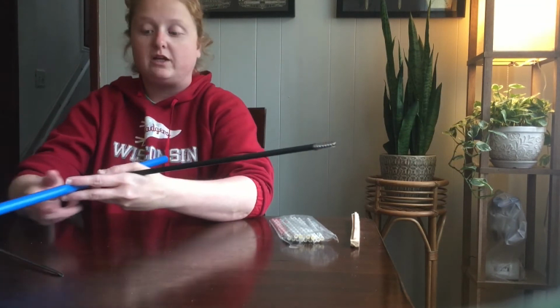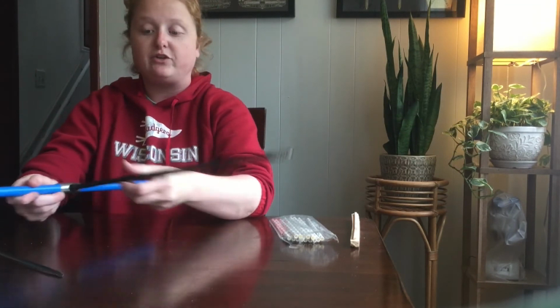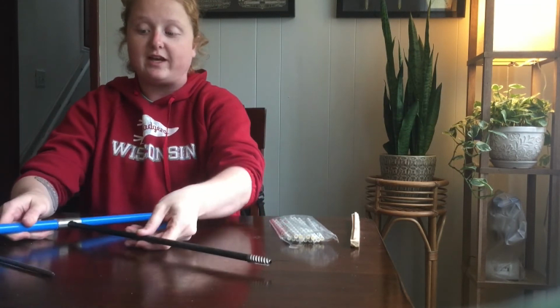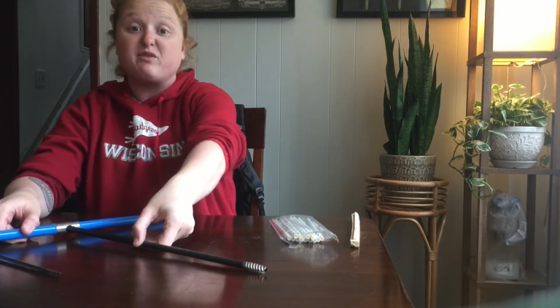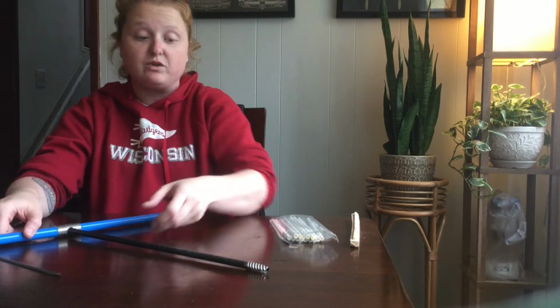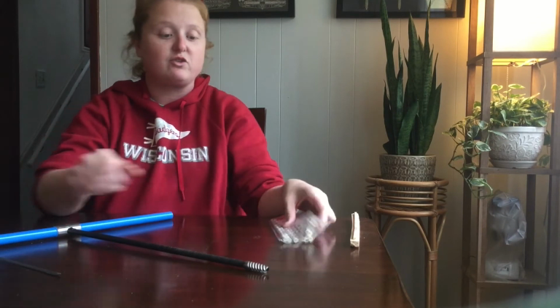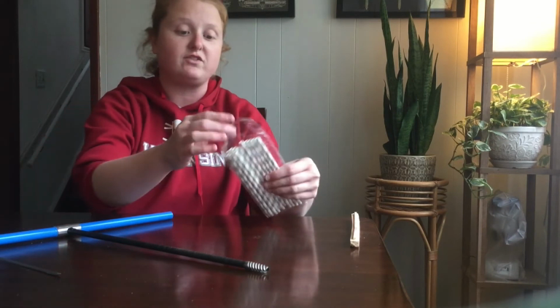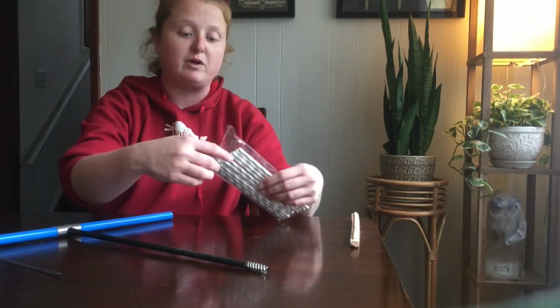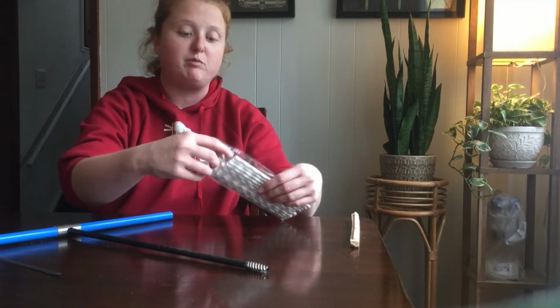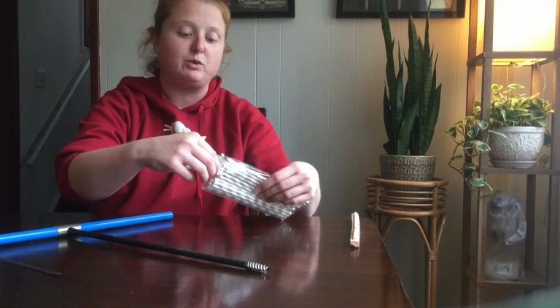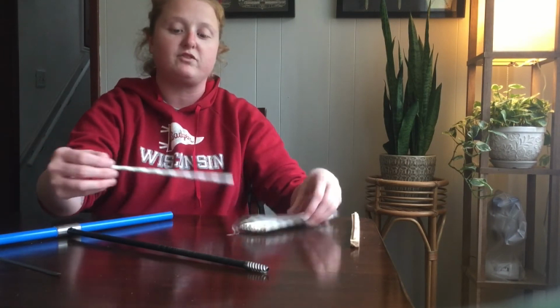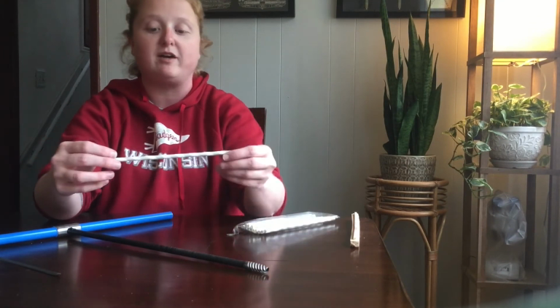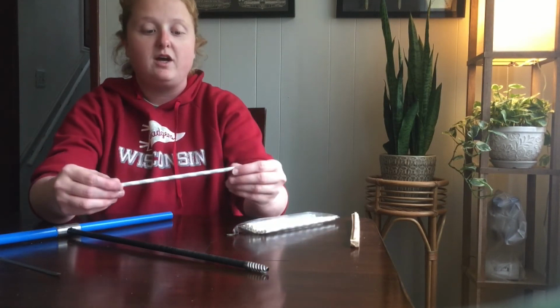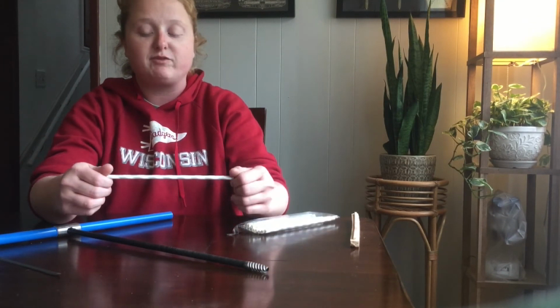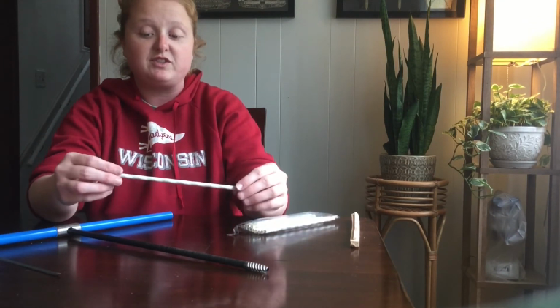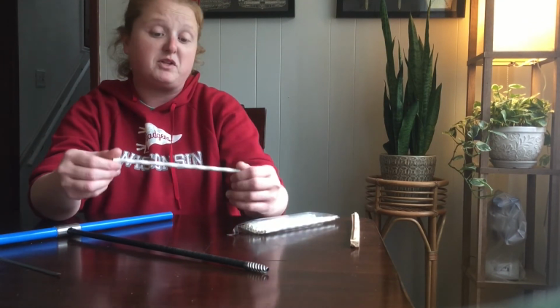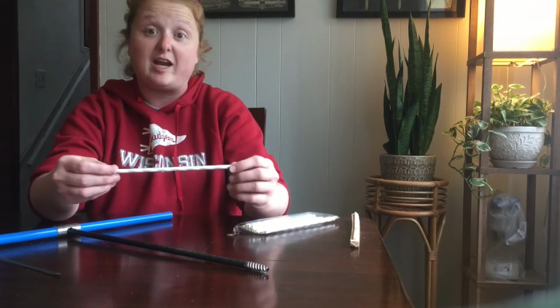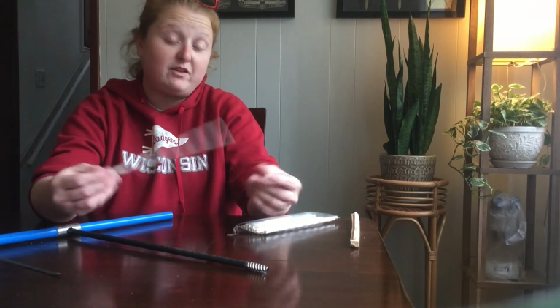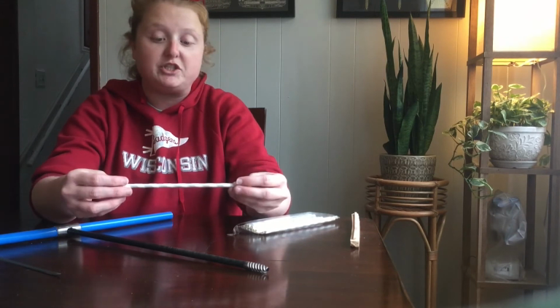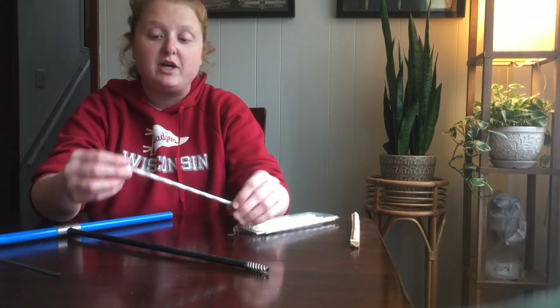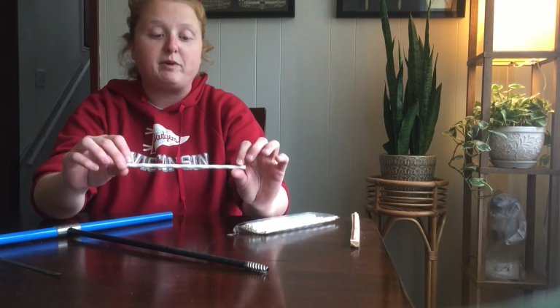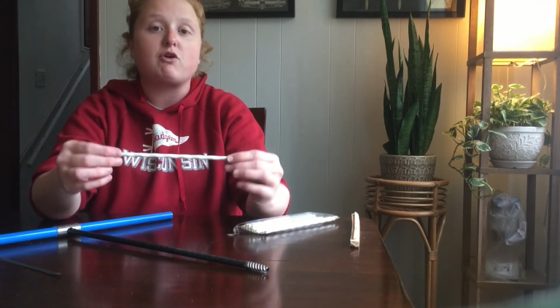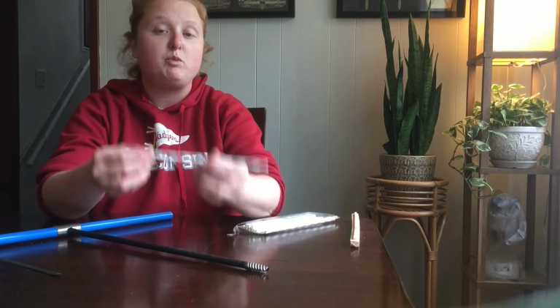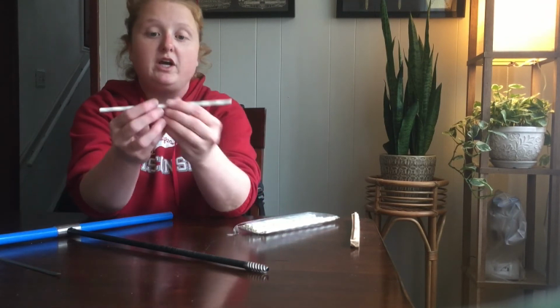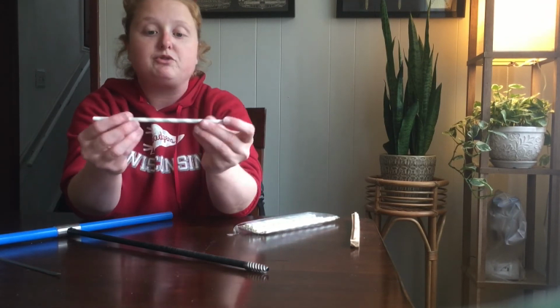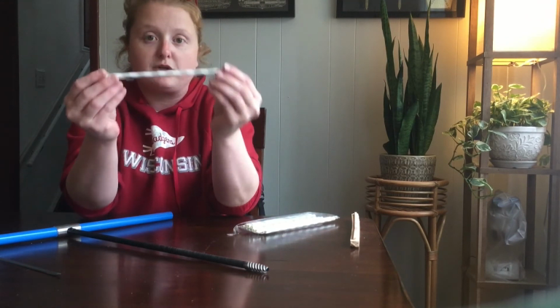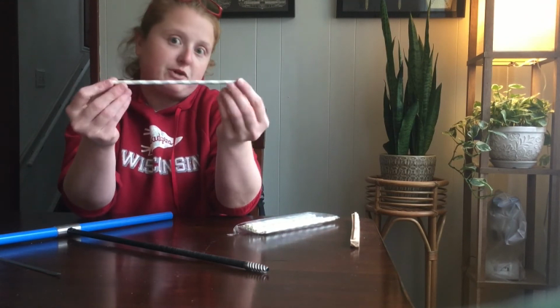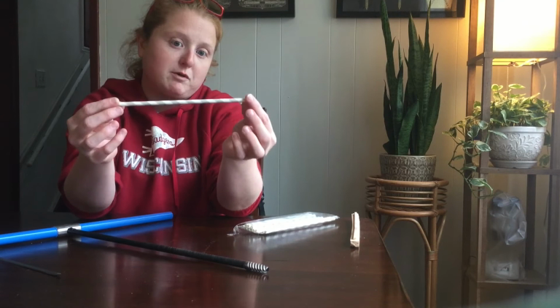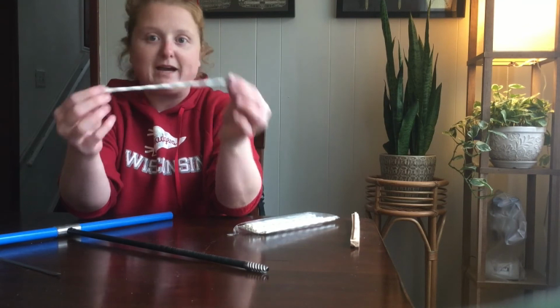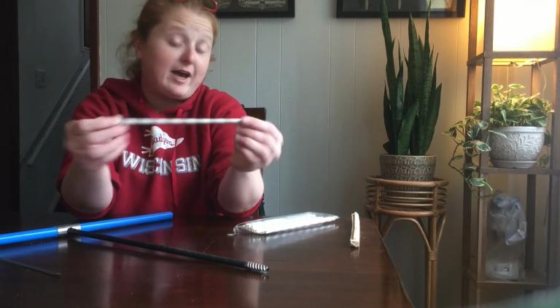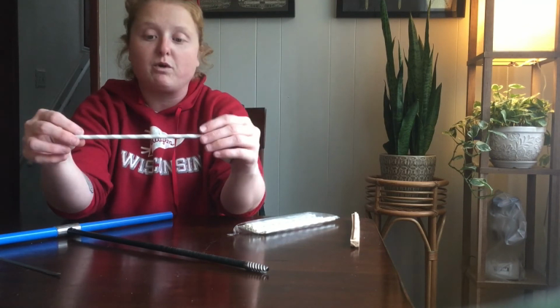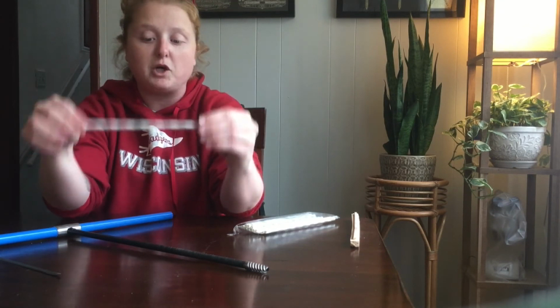In the field, you would immediately put the core into a straw — those are the straws here. Some people have different preferences. I bought these on Amazon; they're pretty cheap. These are paper straws and you store the core in them for transport back to your lab or wherever you're going.